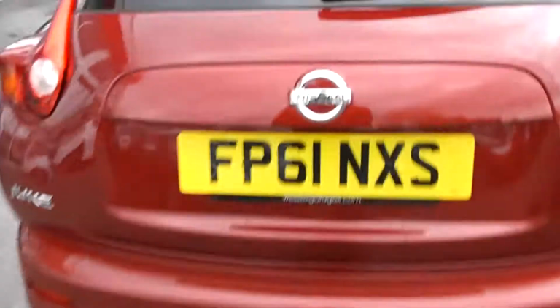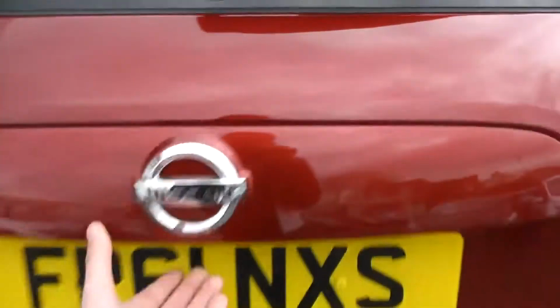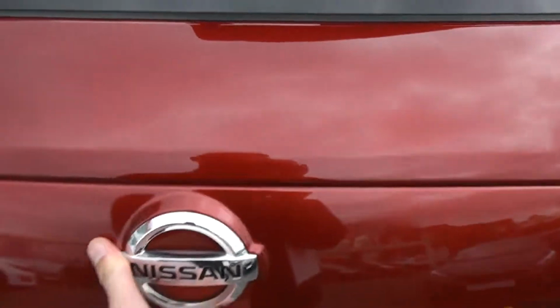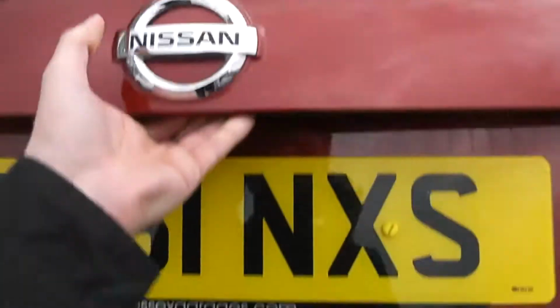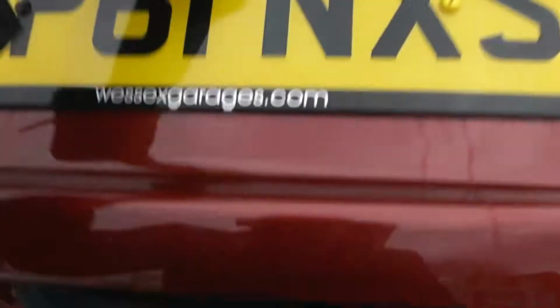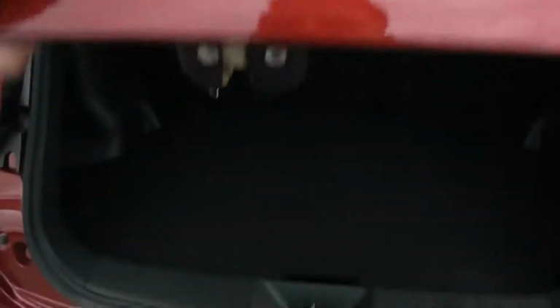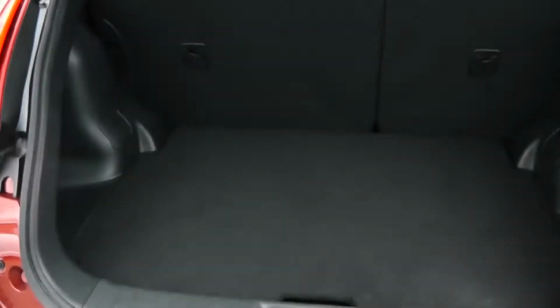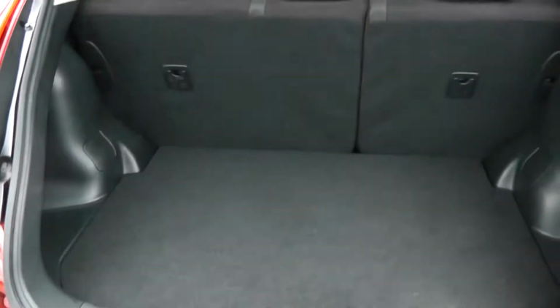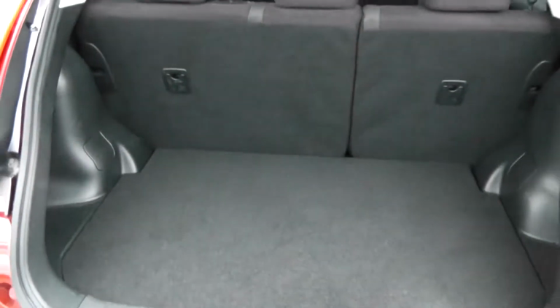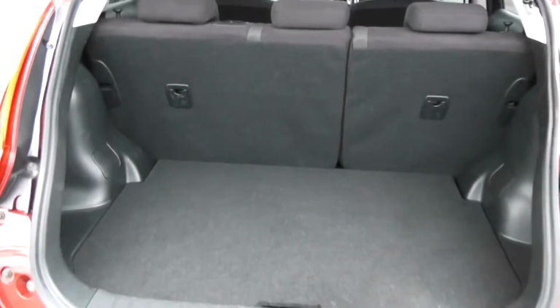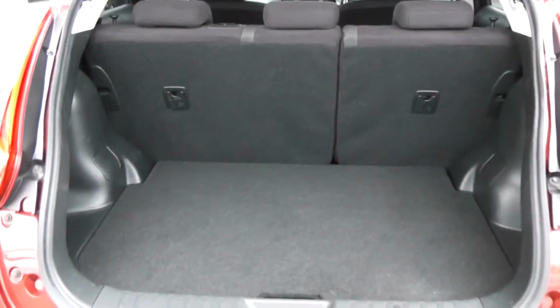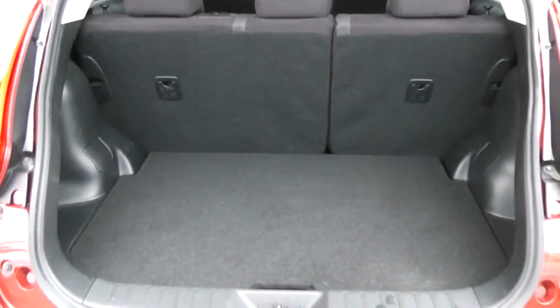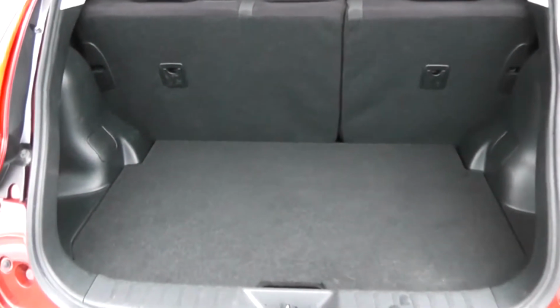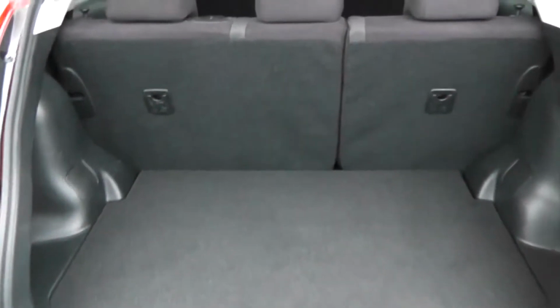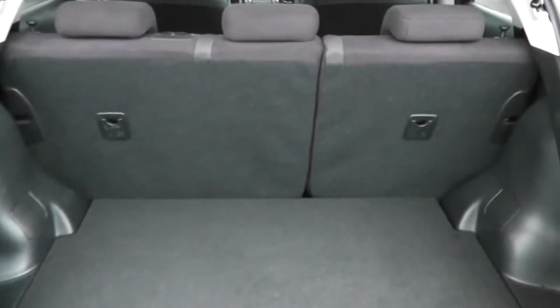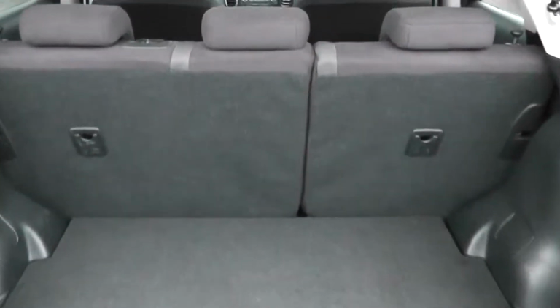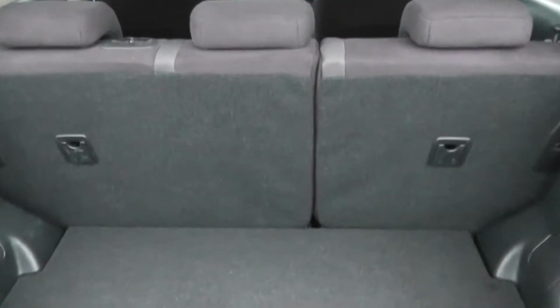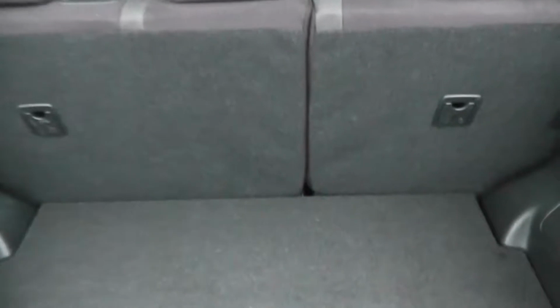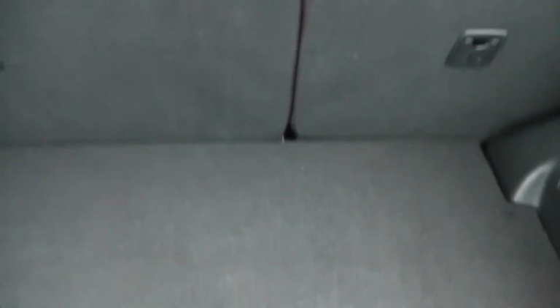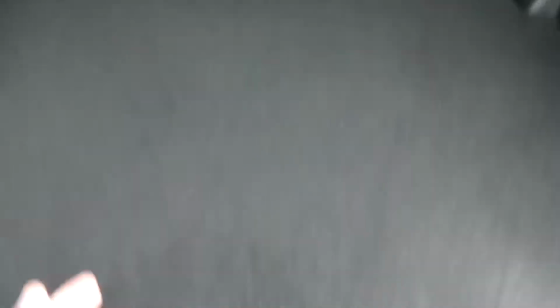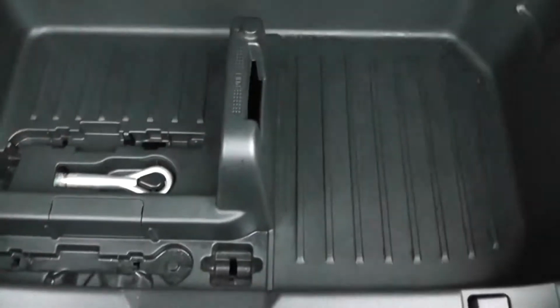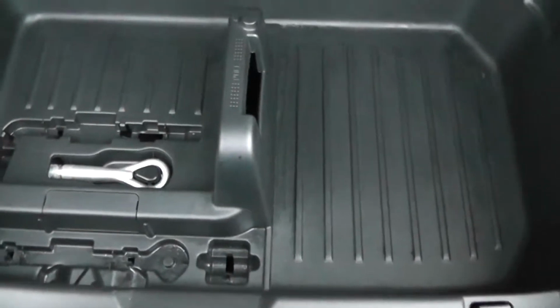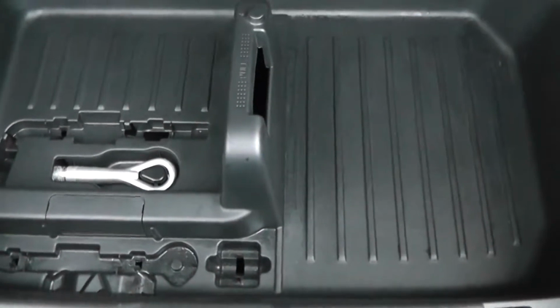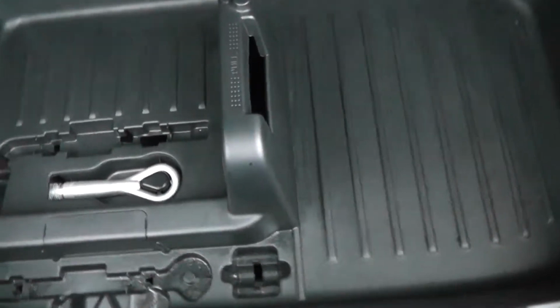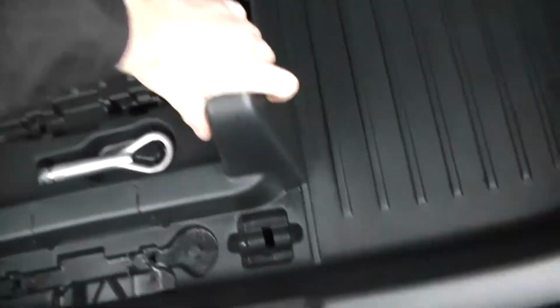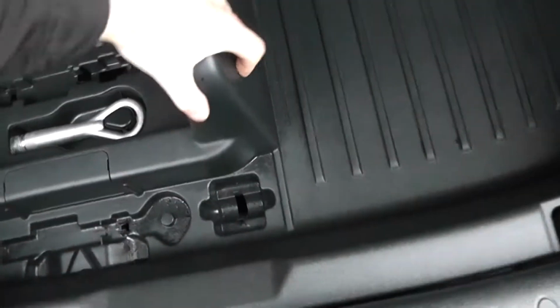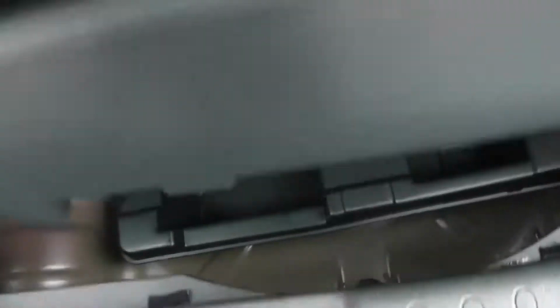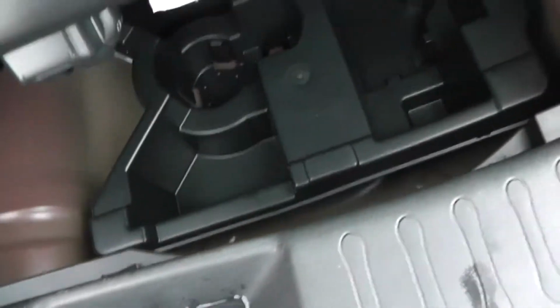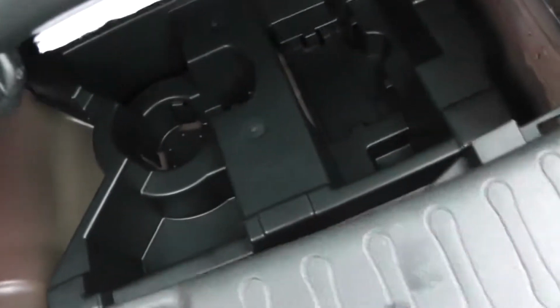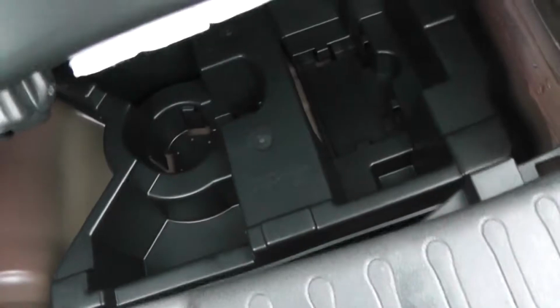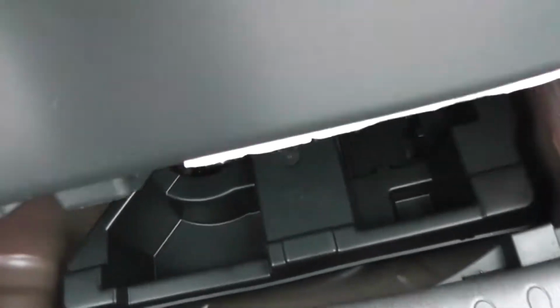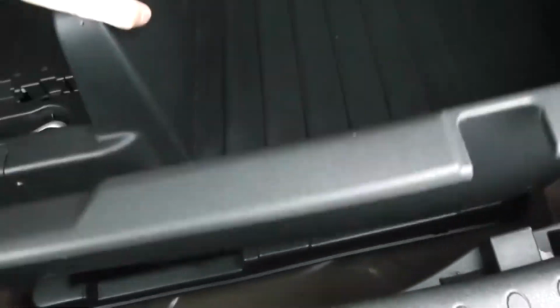Taking a look into the boot, there is a decent-sized boot space in the back of this car. There is the option for 60/40 split-fold rear seats in case you need to make any more room. Underneath, there are added storage compartments as well.